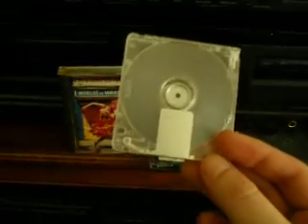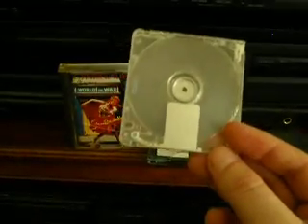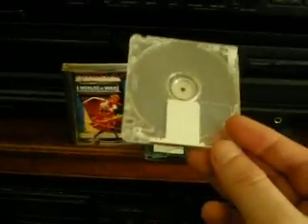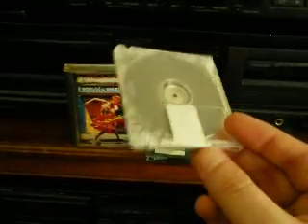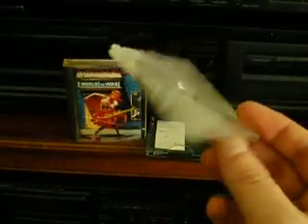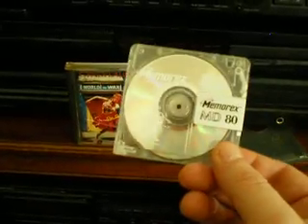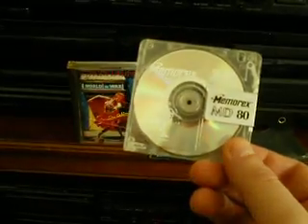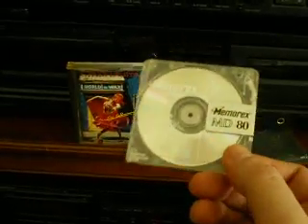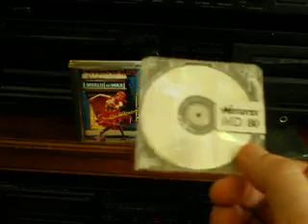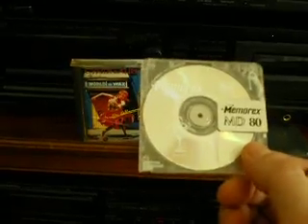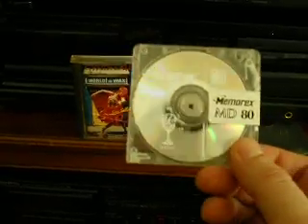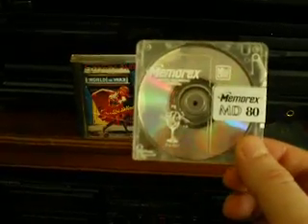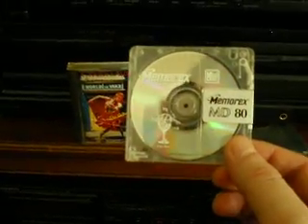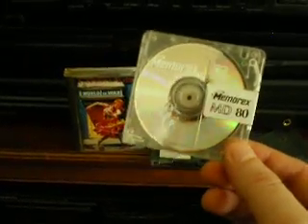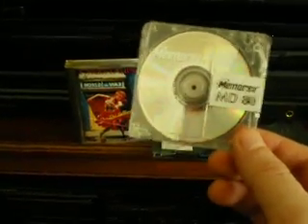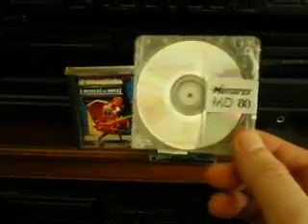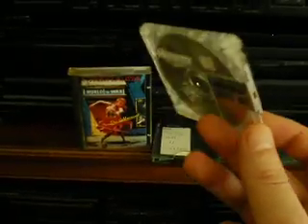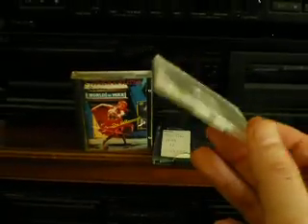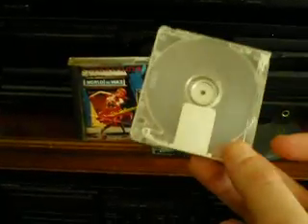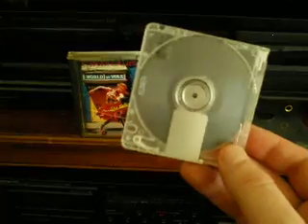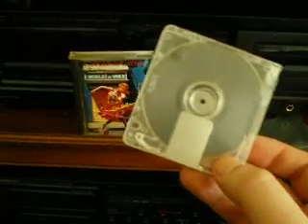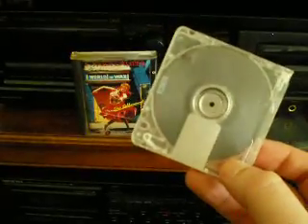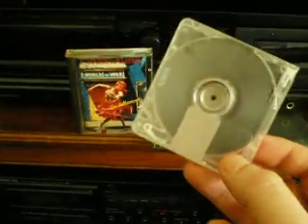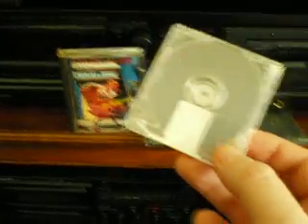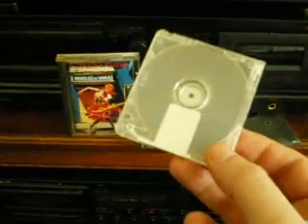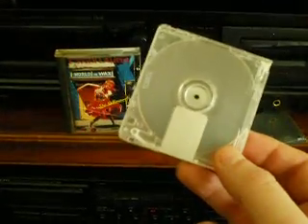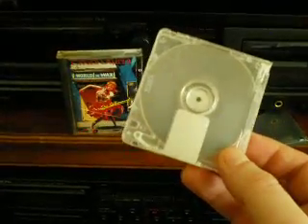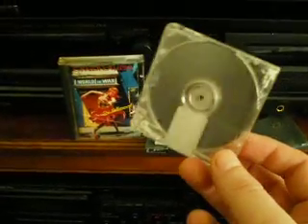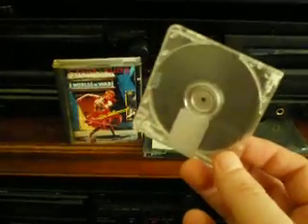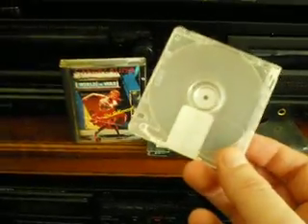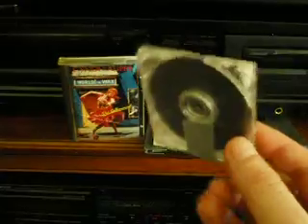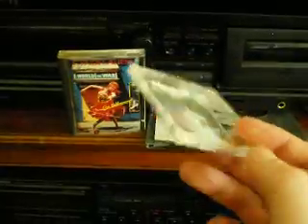They're very tough and they seem to last a long time. They are recordable — at least this version of a mini disc is; I'll show you a pre-recorded one in just a few moments. And they don't work like CD-Rs. It's not where the laser exposes a photographic layer to write the data.